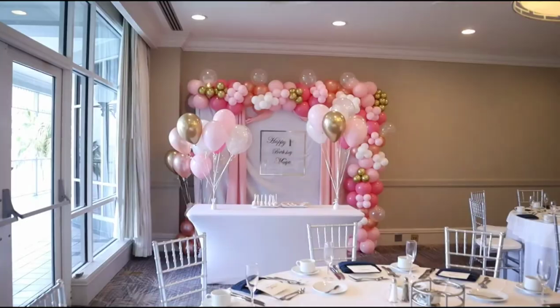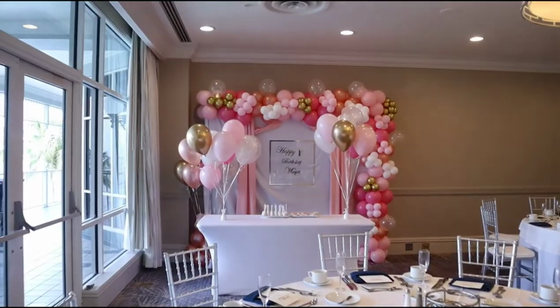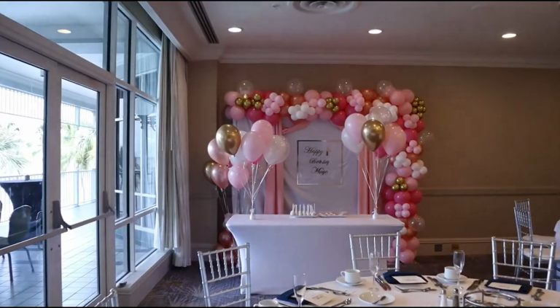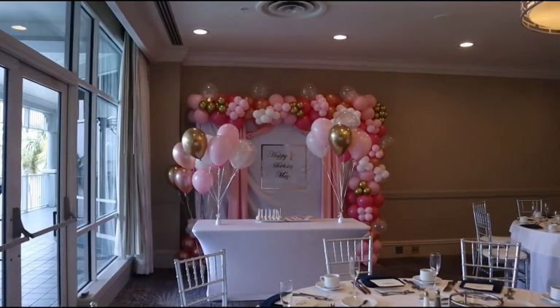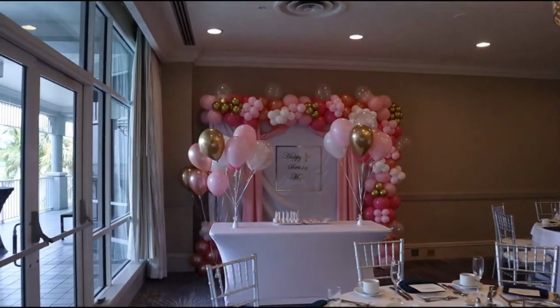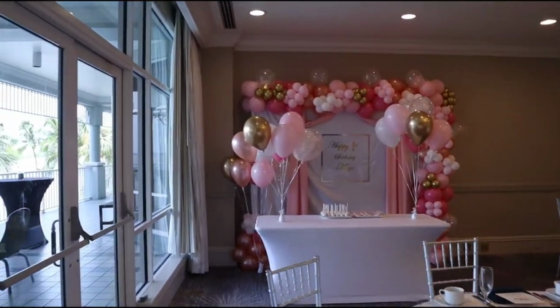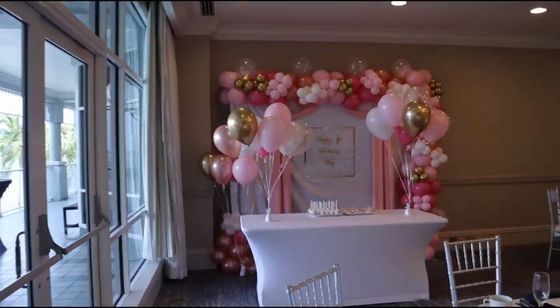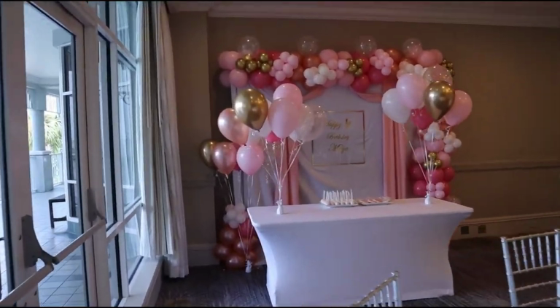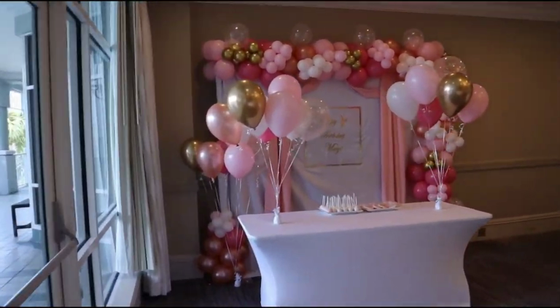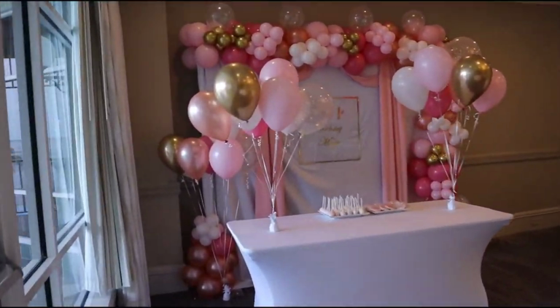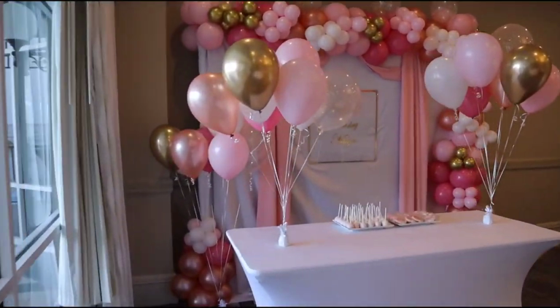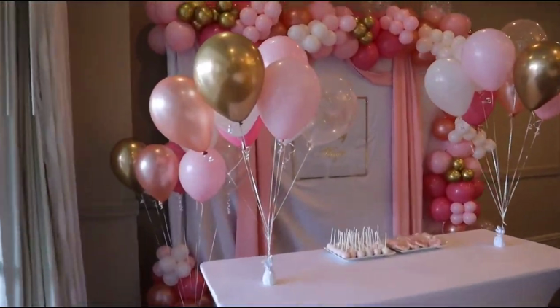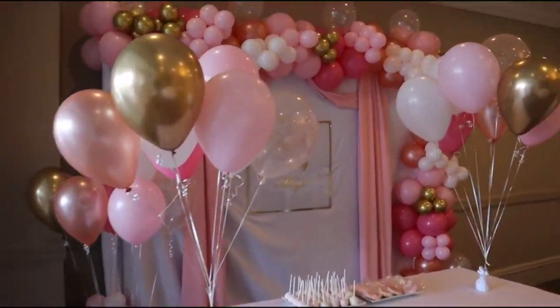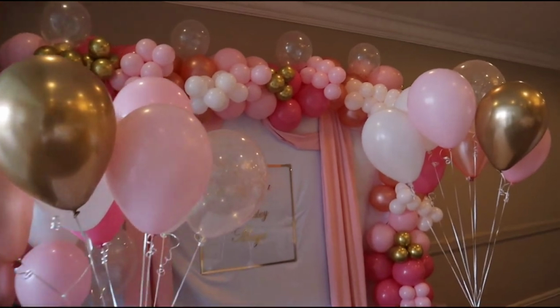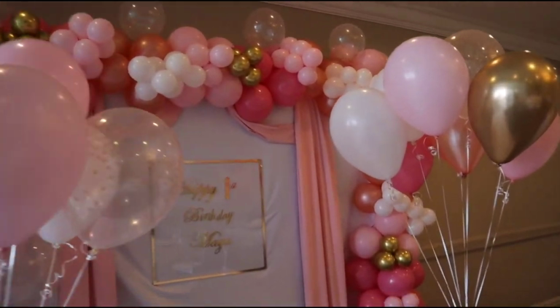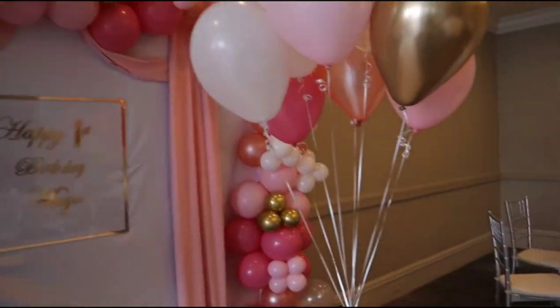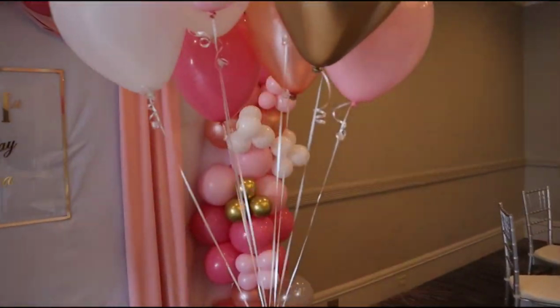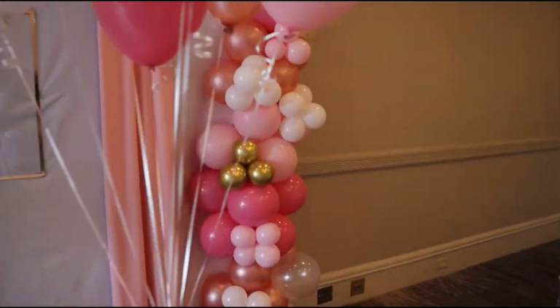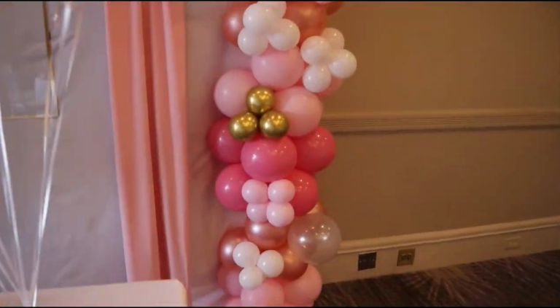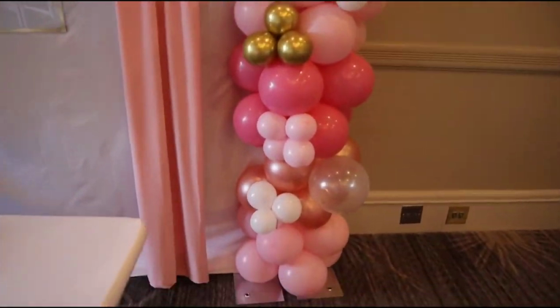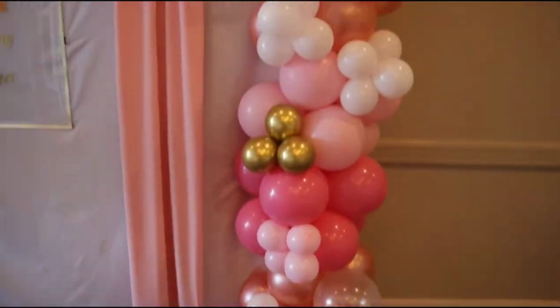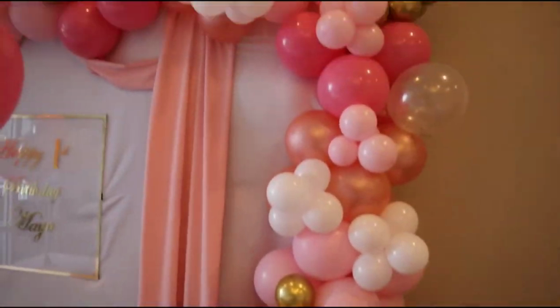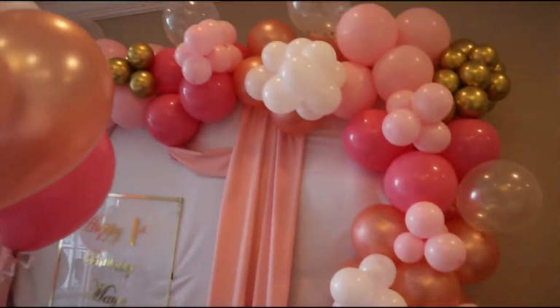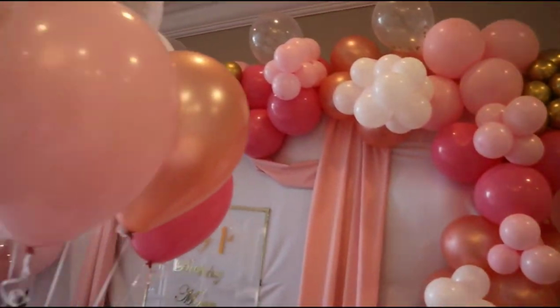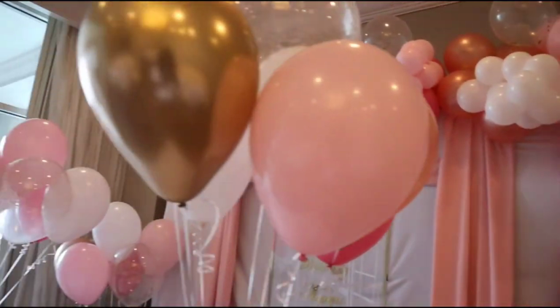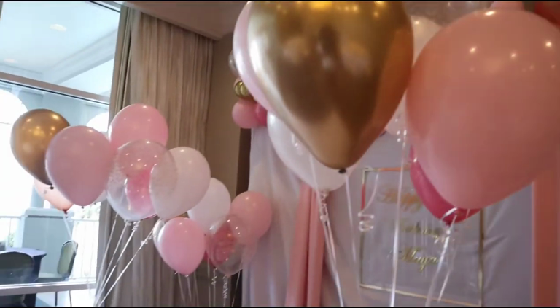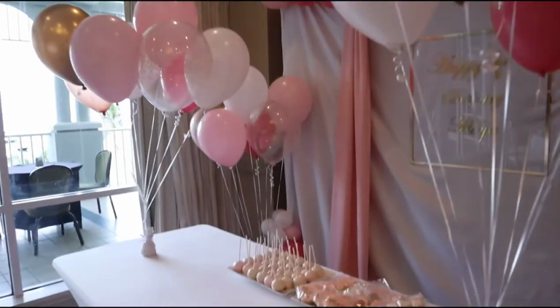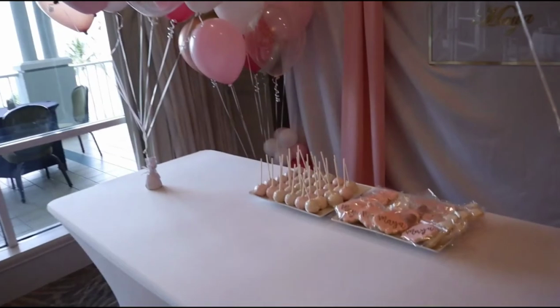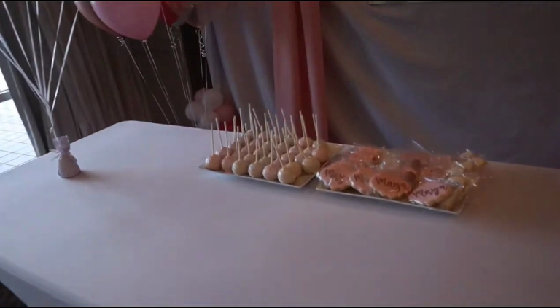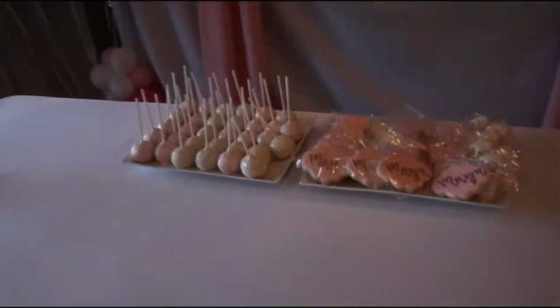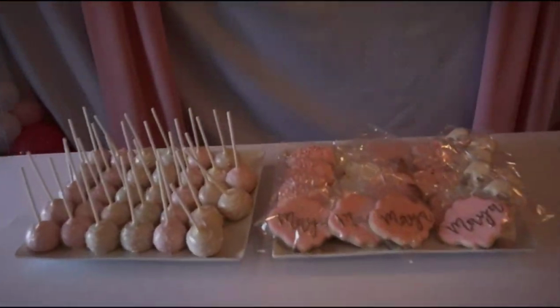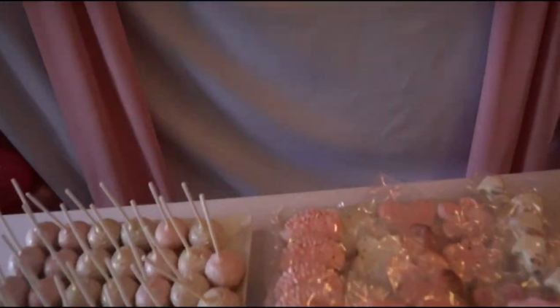And just like that my friends, it is done! I did go ahead and add some confetti balloons to the perimeter of the balloon garland as well as some helium centerpieces for the table. If you made it this far into the video, go ahead and give me a like and comment down below.